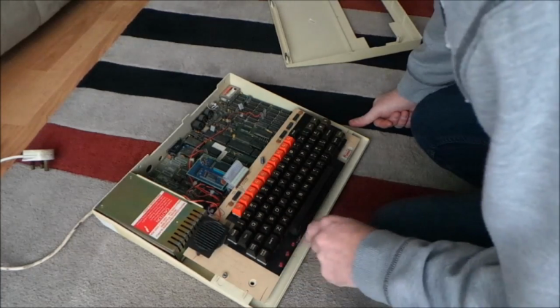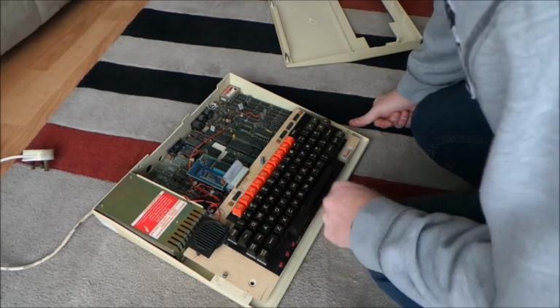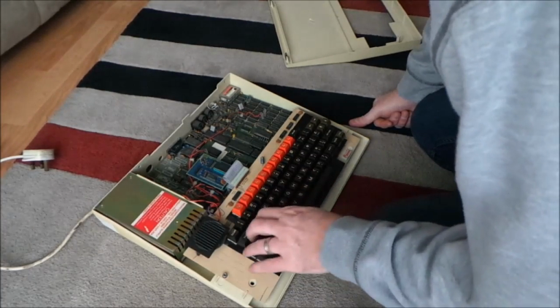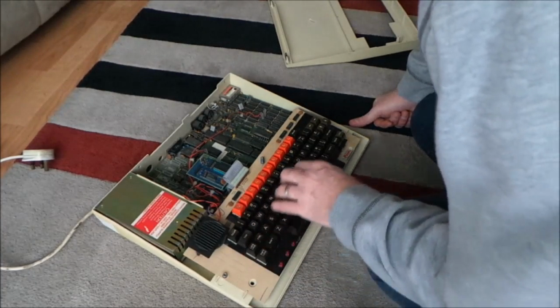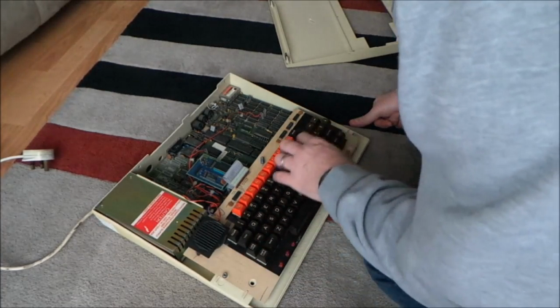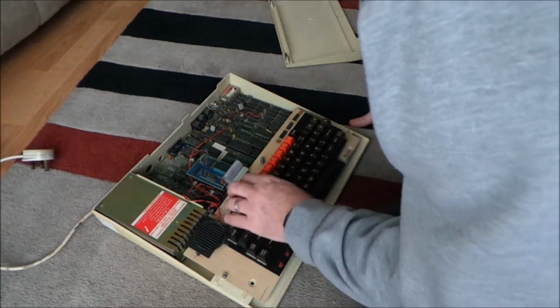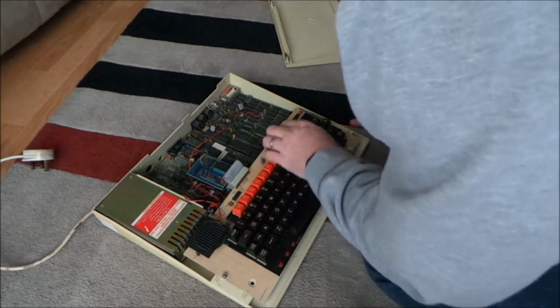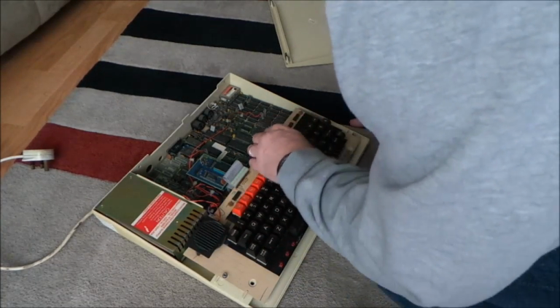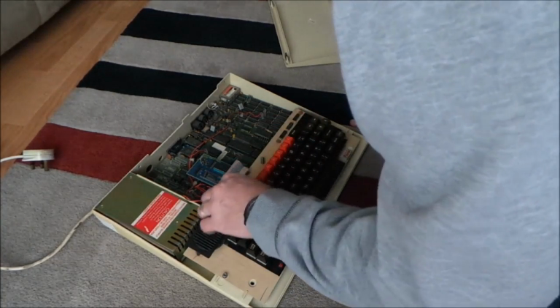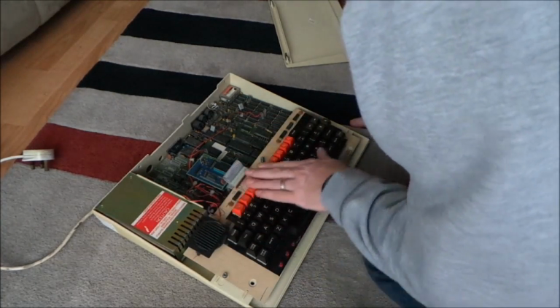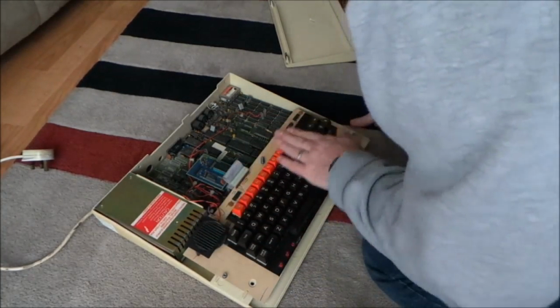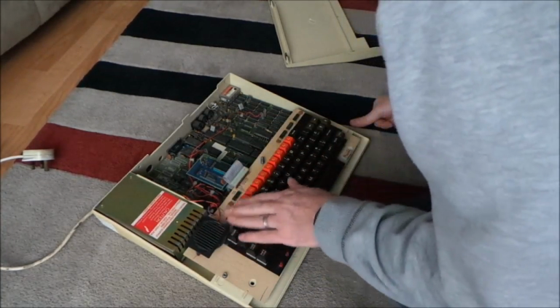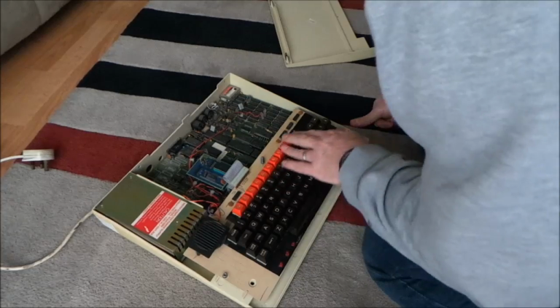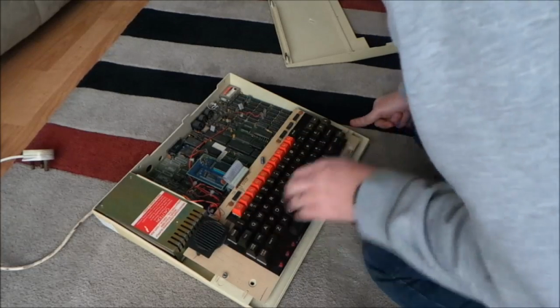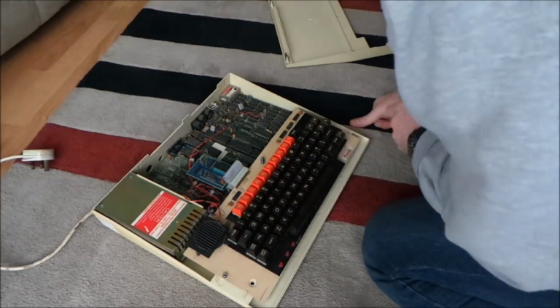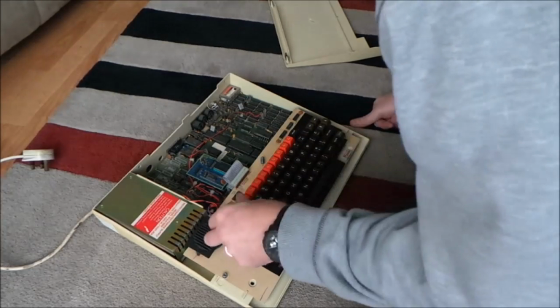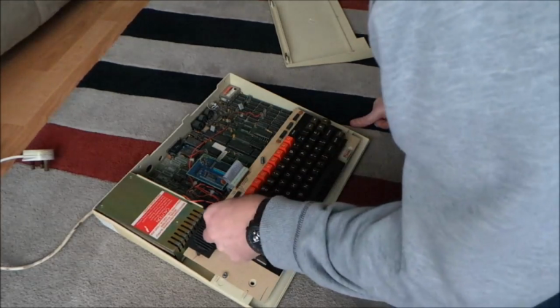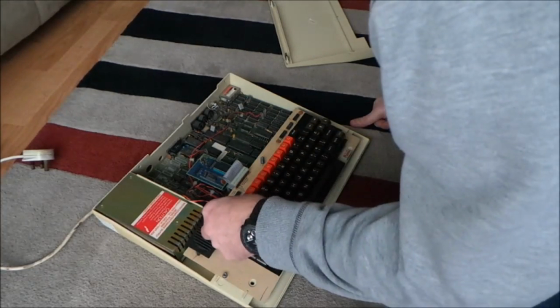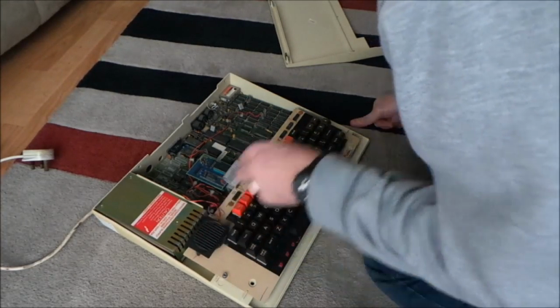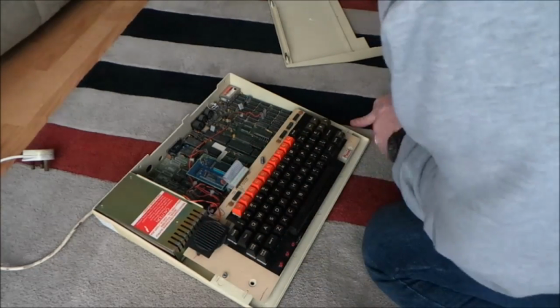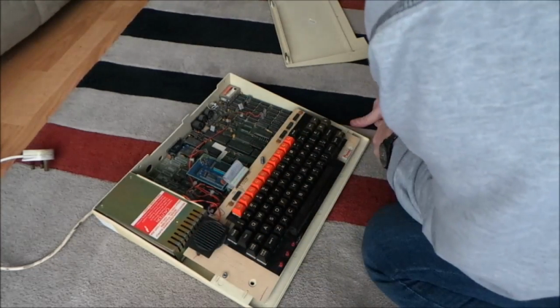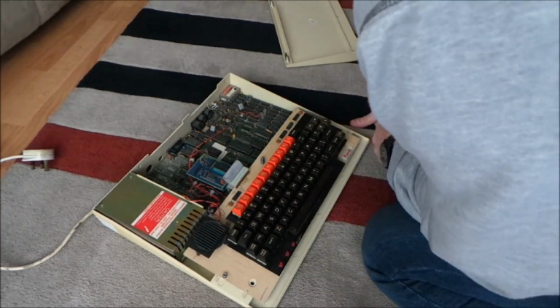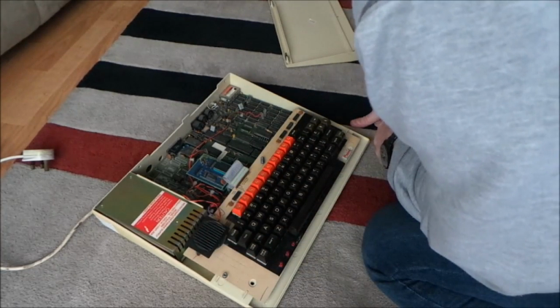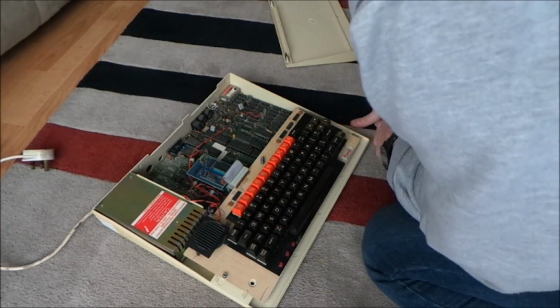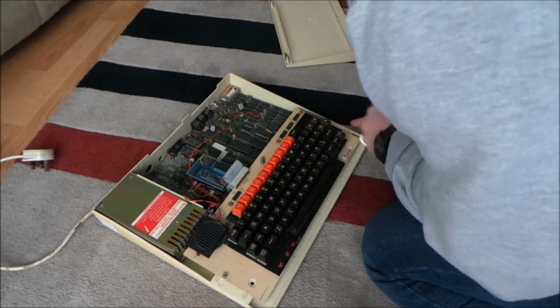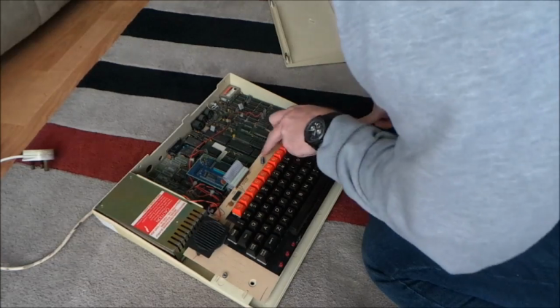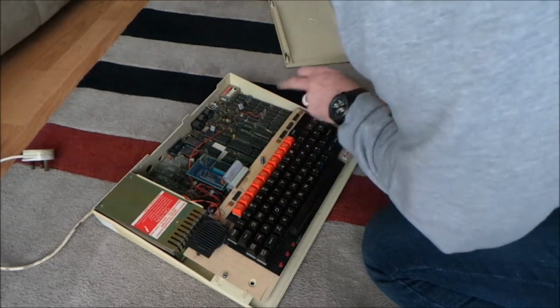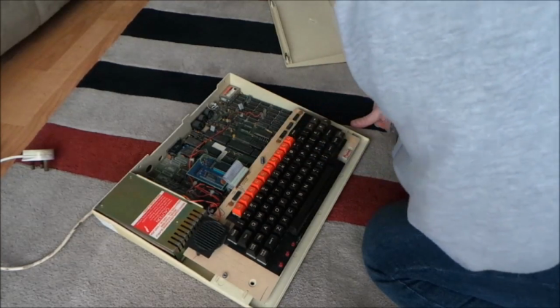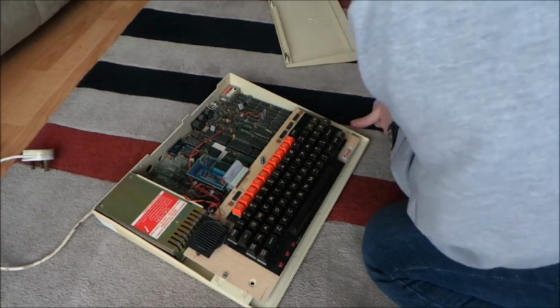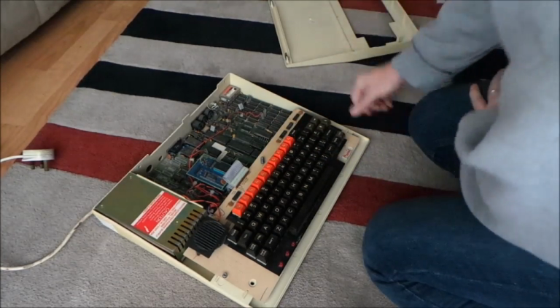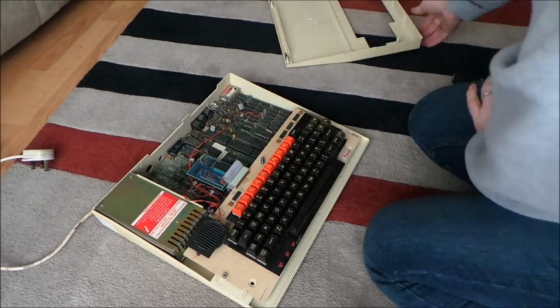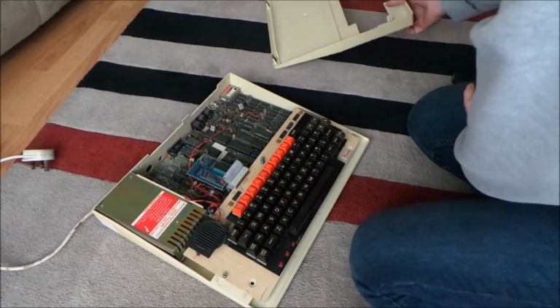All the dust has come out of the keyboard, which is good. It just needs a bit of a wet cloth all over it. Right, we'll put it back together.